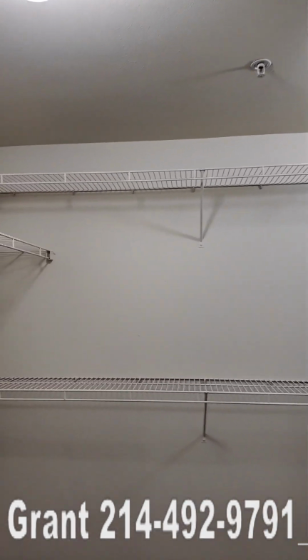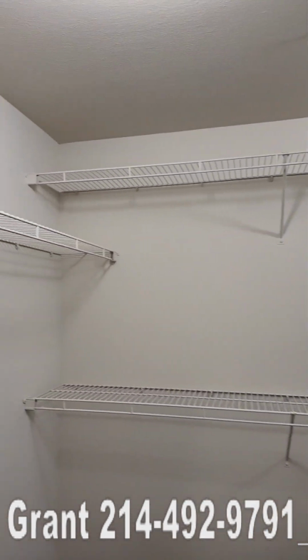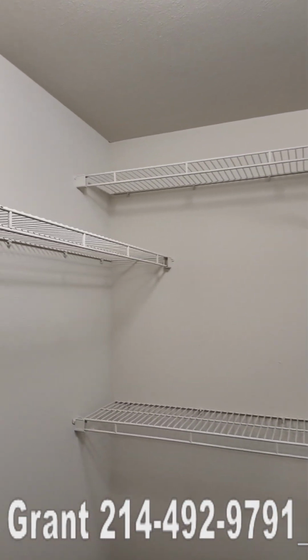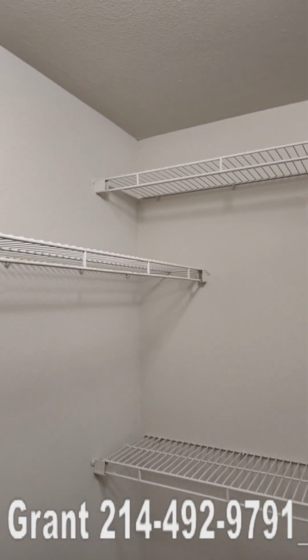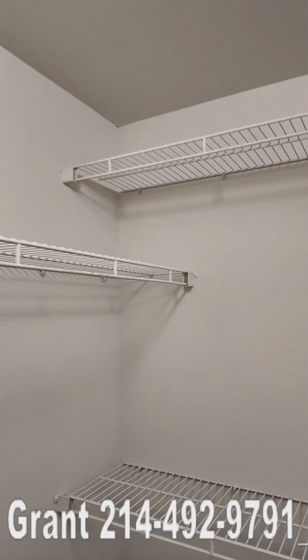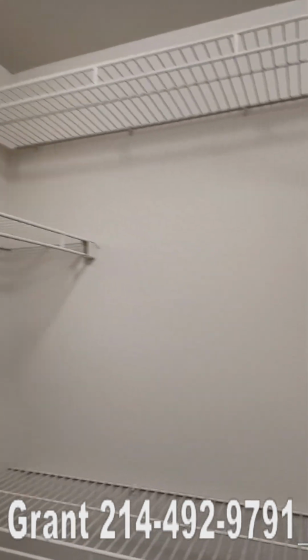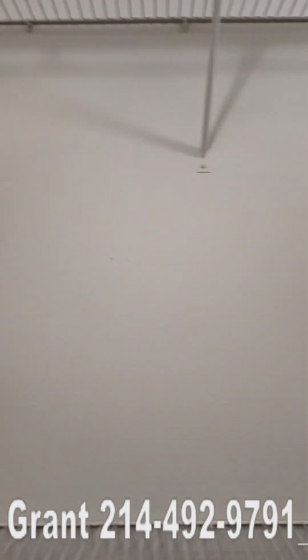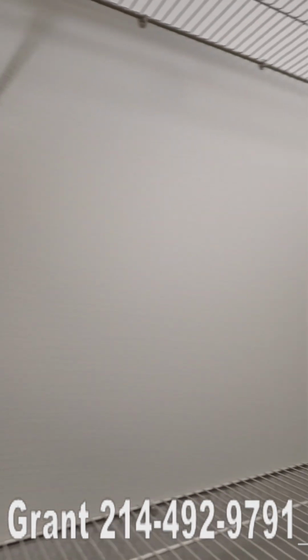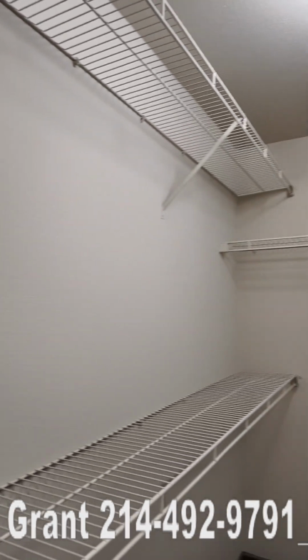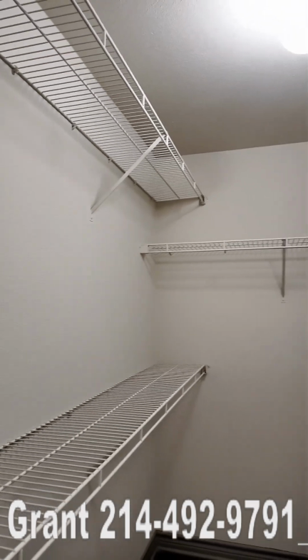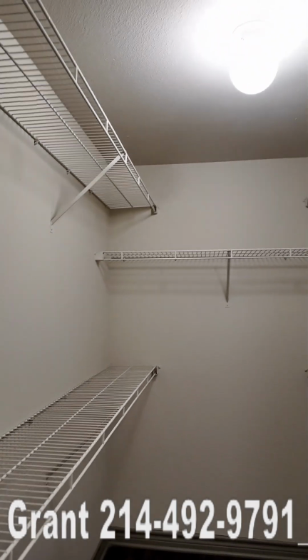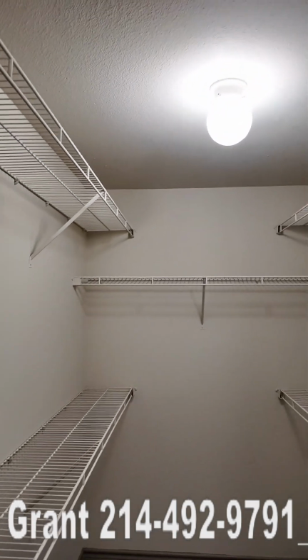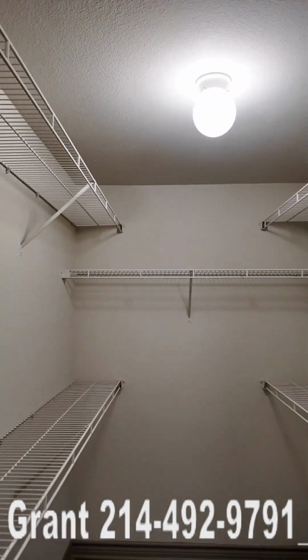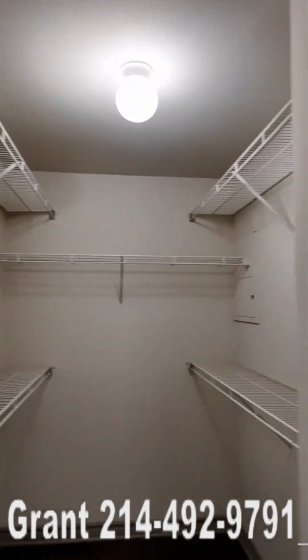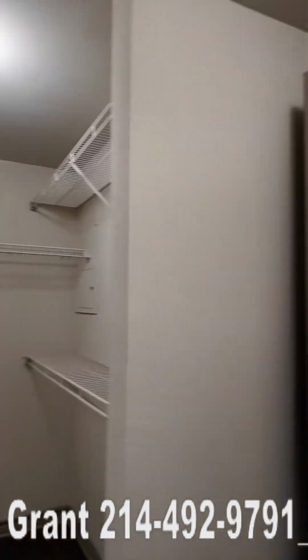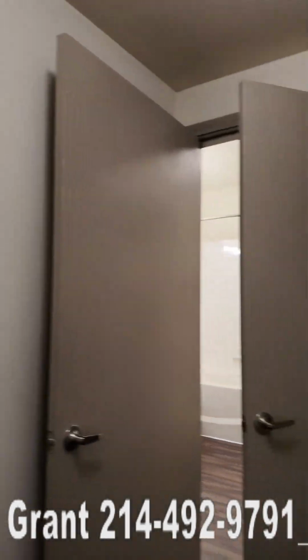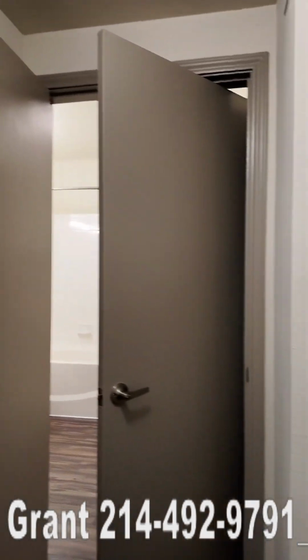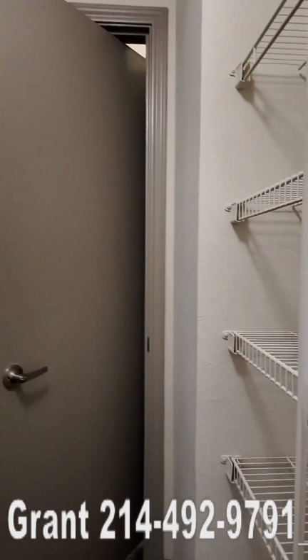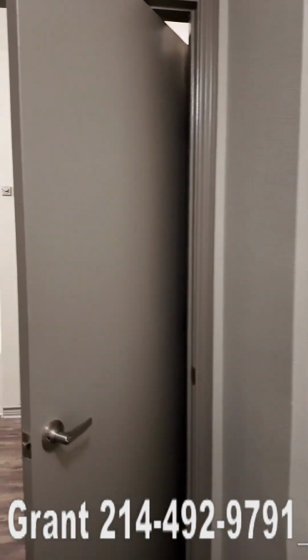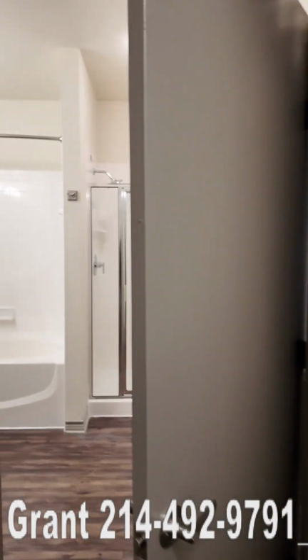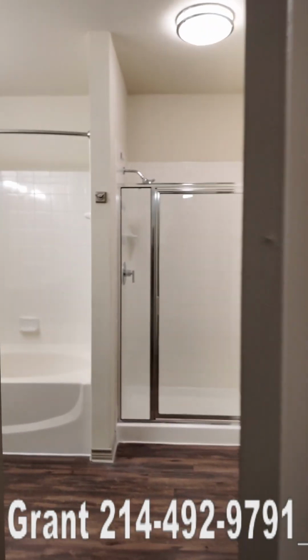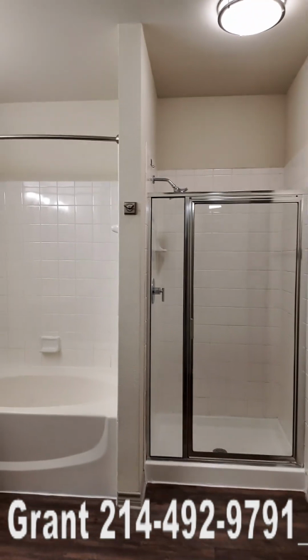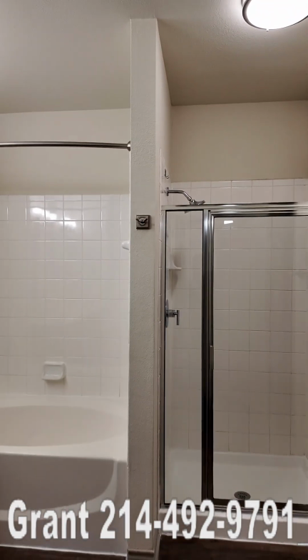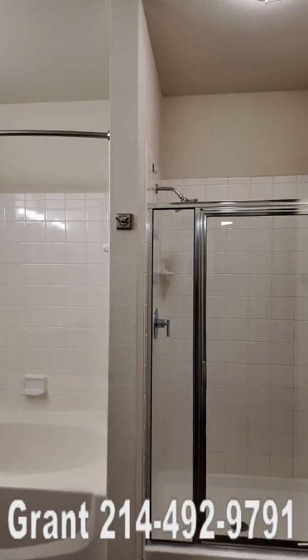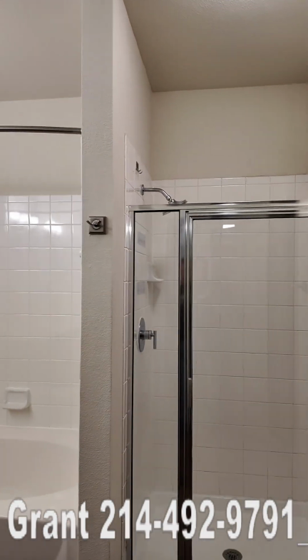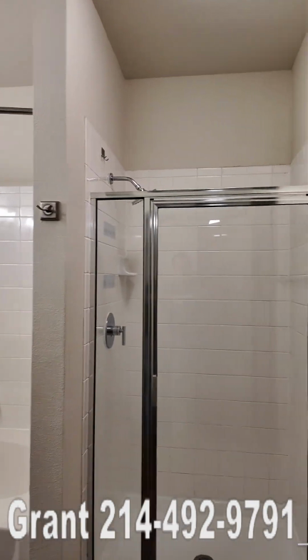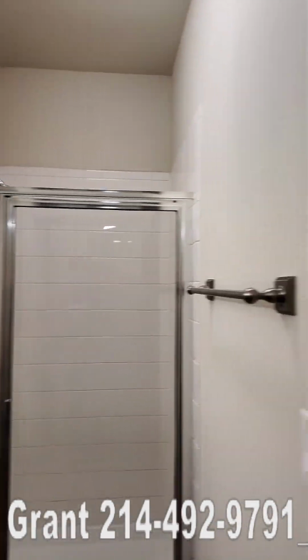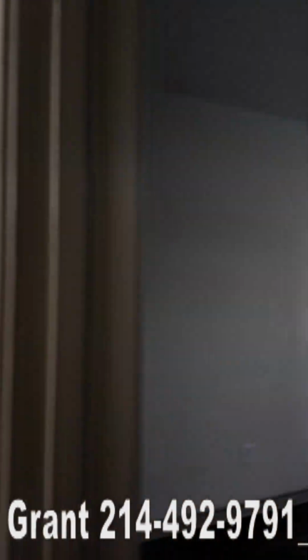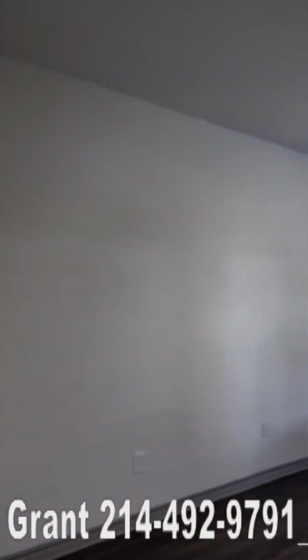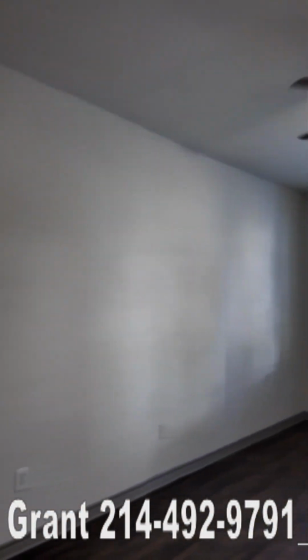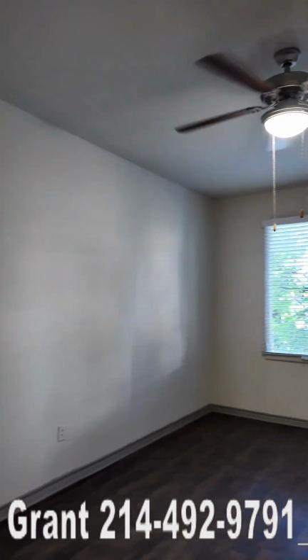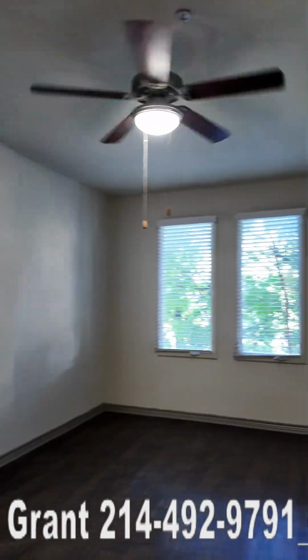Walk into the closet — this is a true walk-in closet. There is a lot of space in here. This is huge with all the shelves and everything. Lots of space. You're not going to have any kind of closet issues at all. So this is bedroom number one.